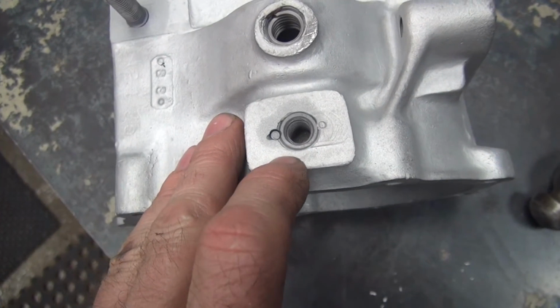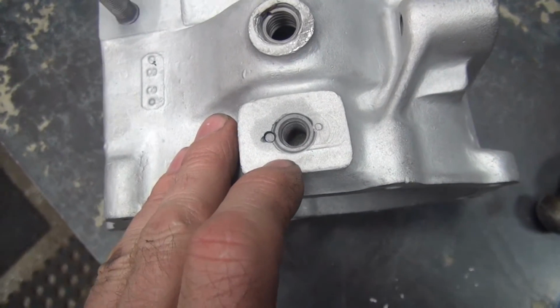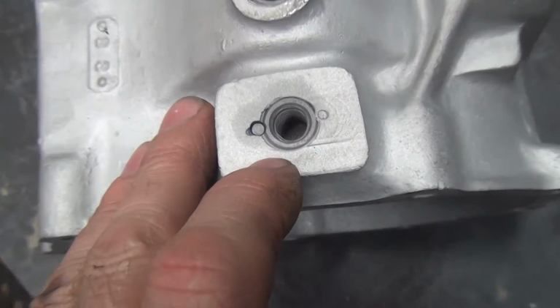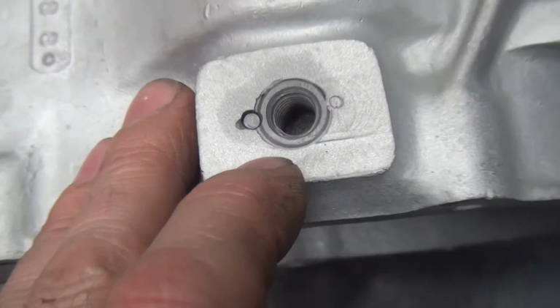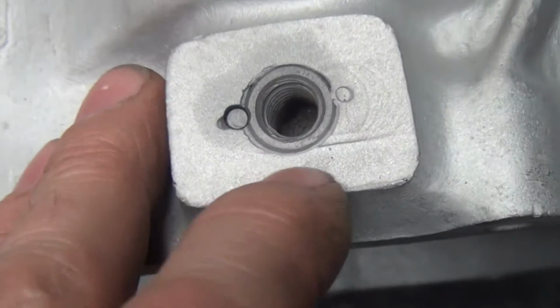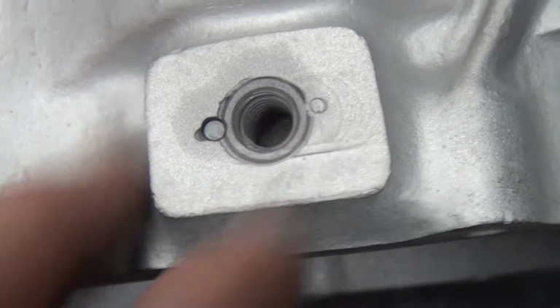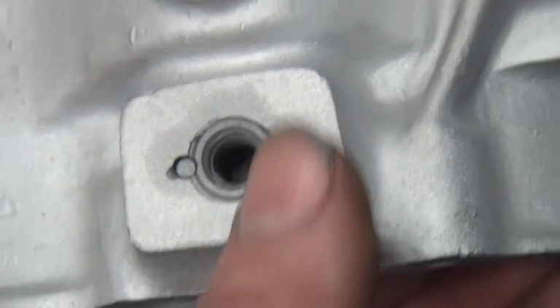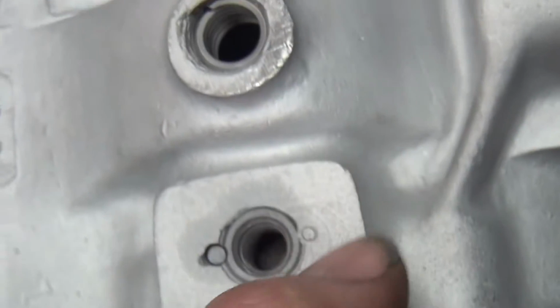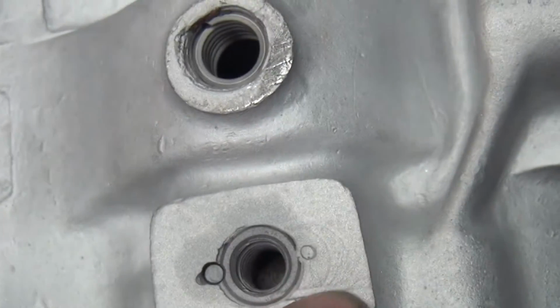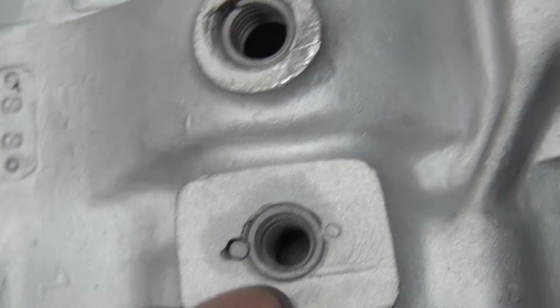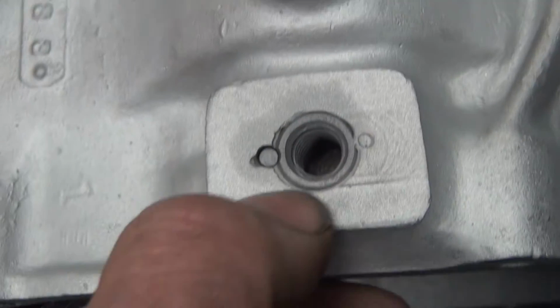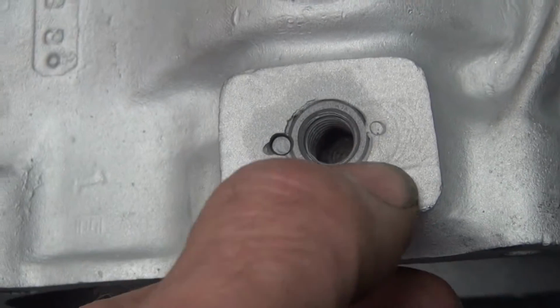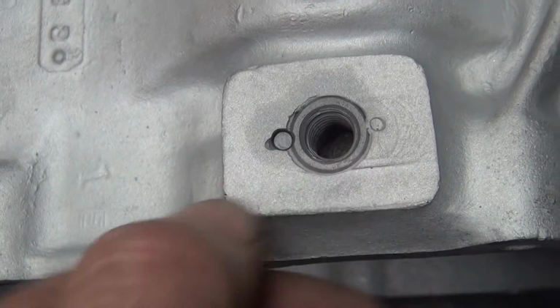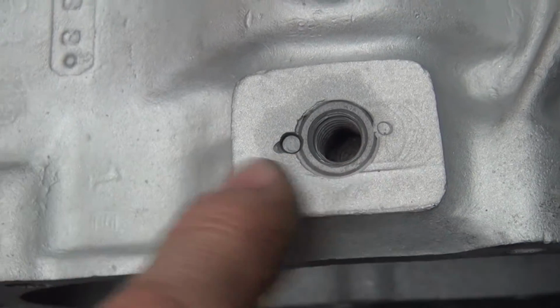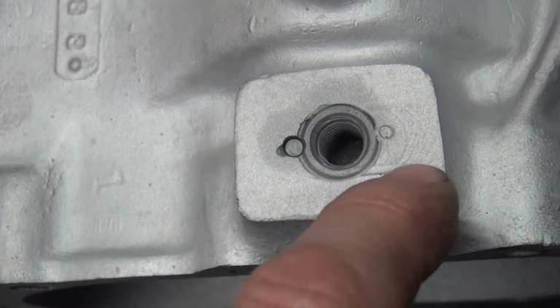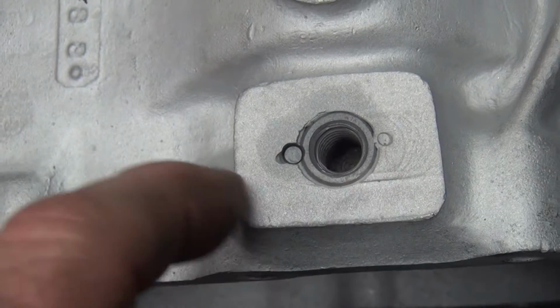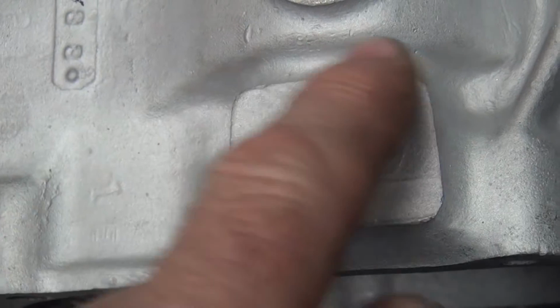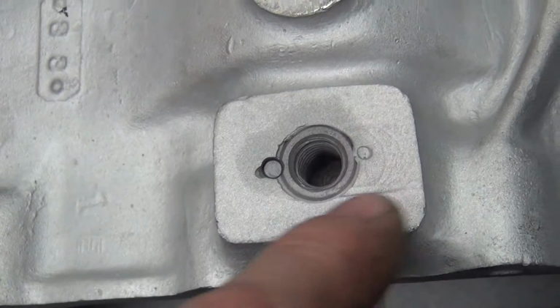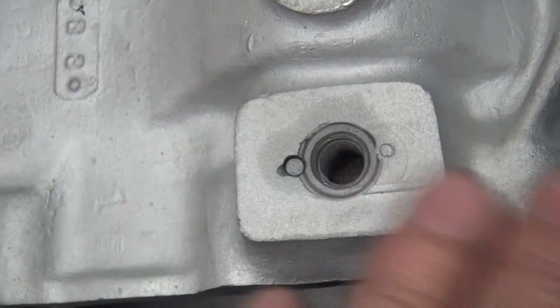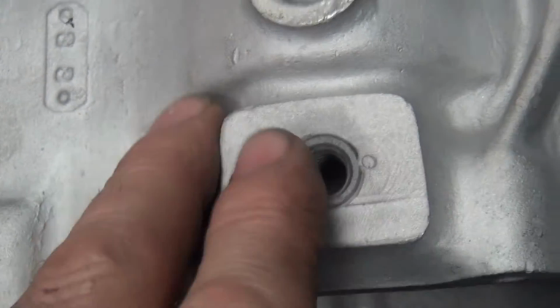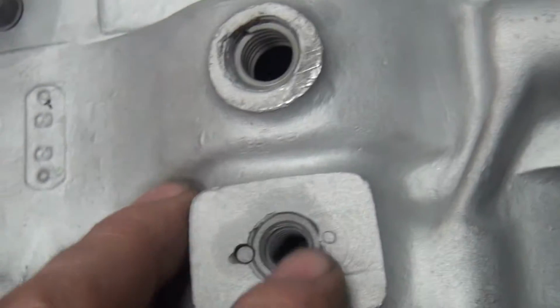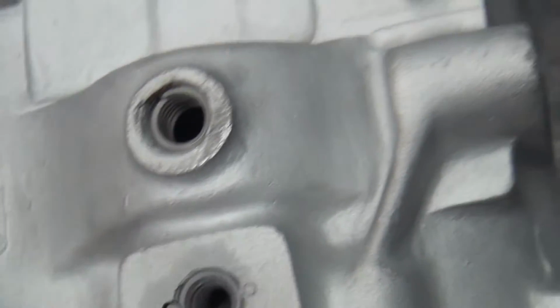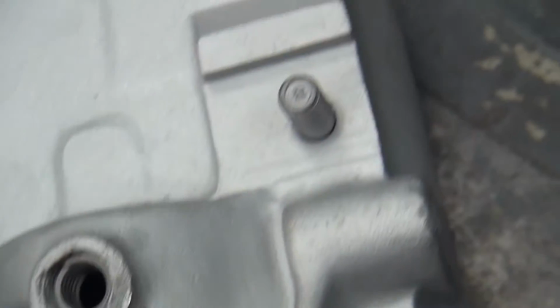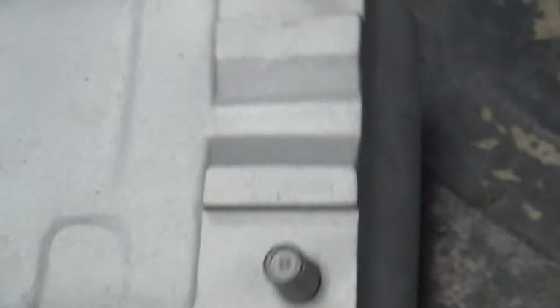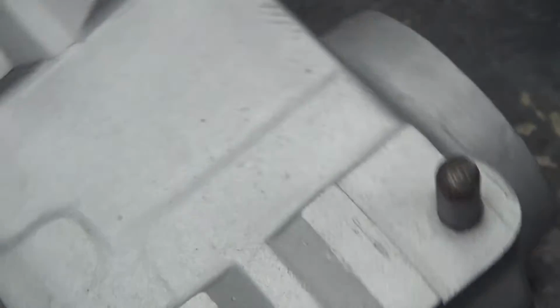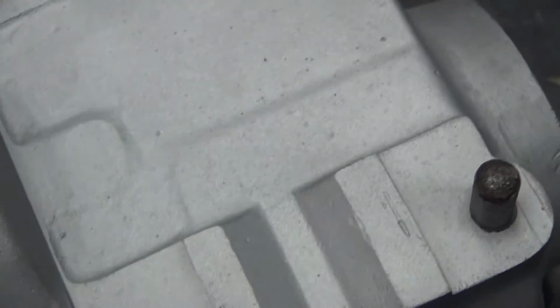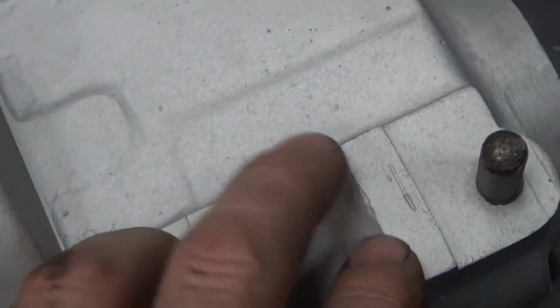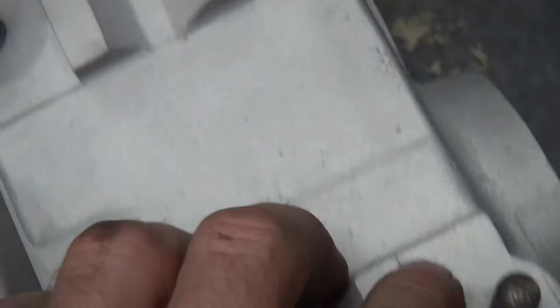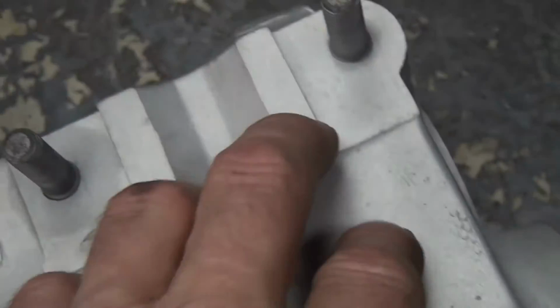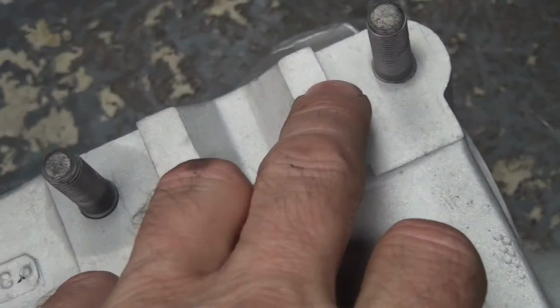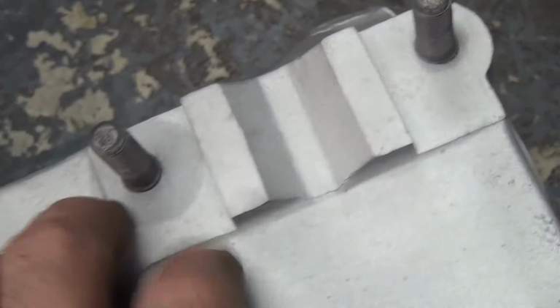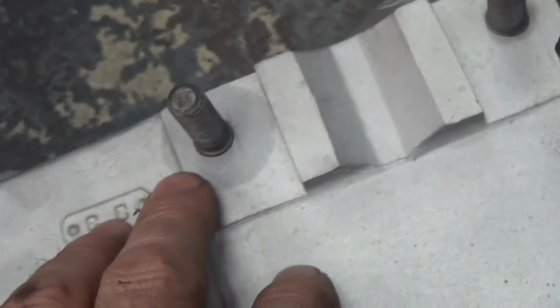You can see the wear mark across here, so I'll go ahead and put a little weld around this and remachine it back down. All these case stud holes look pretty good.